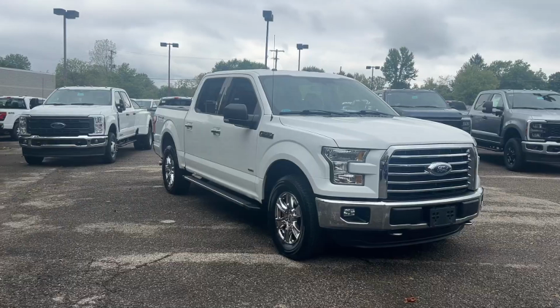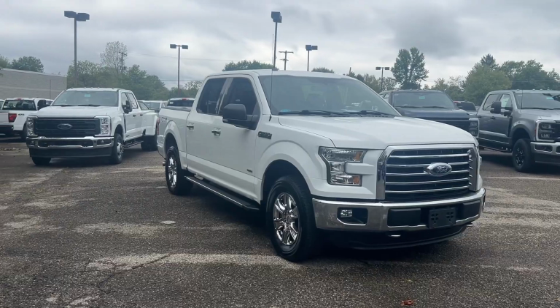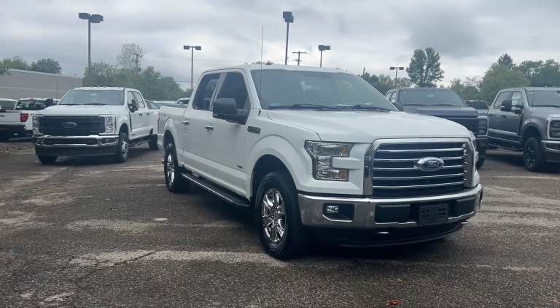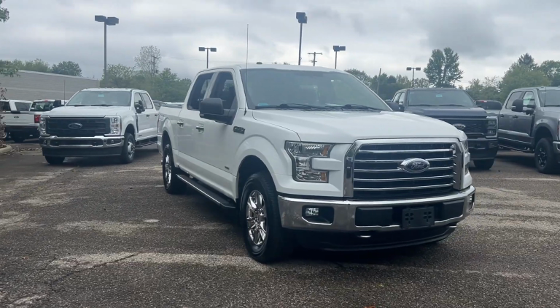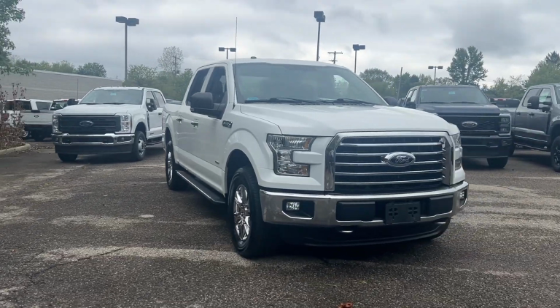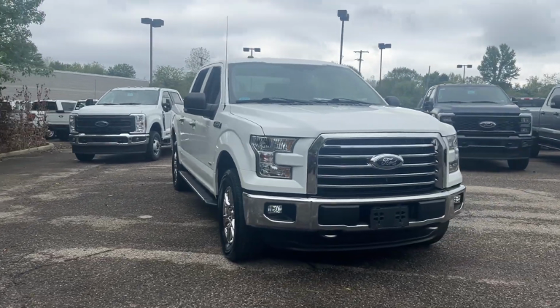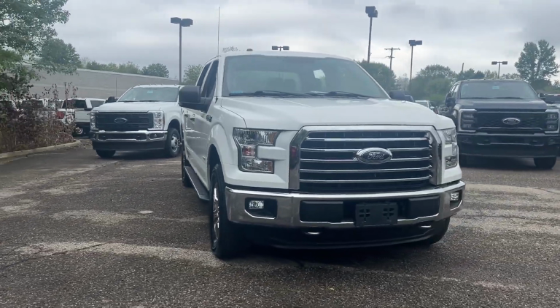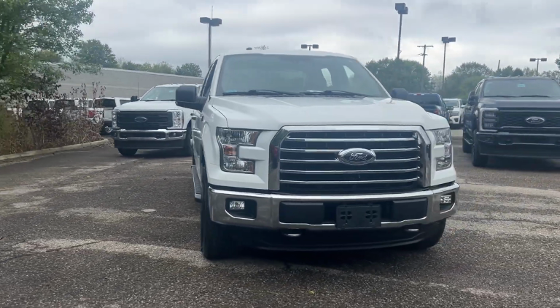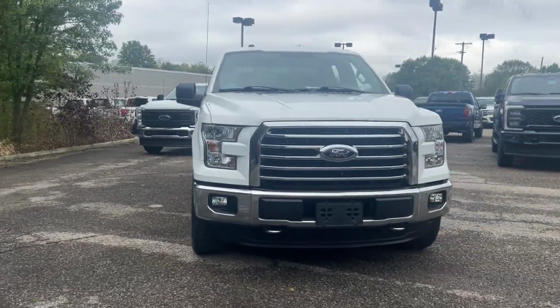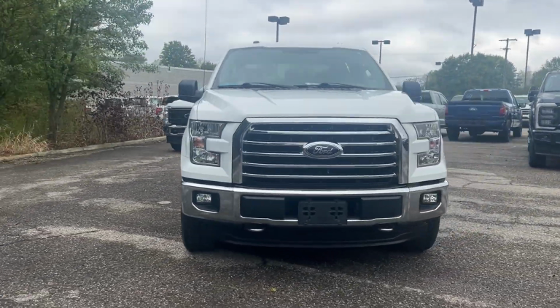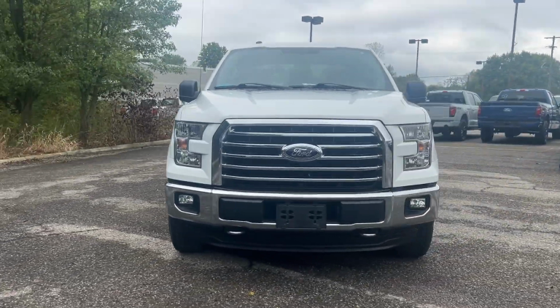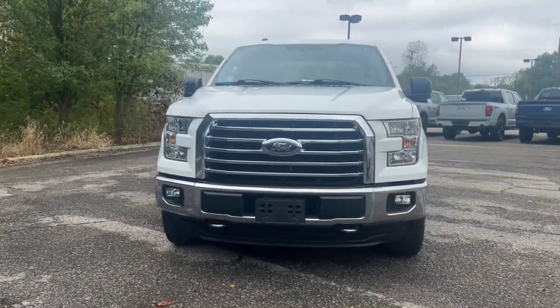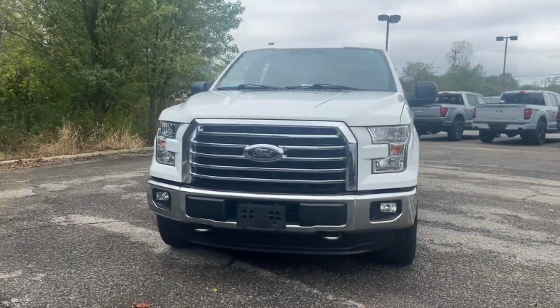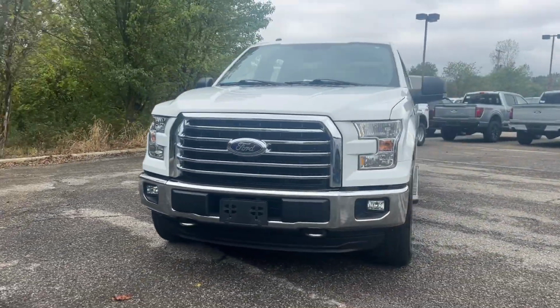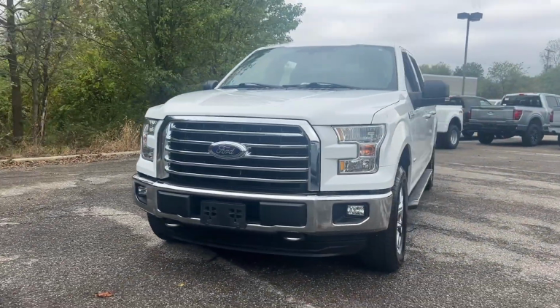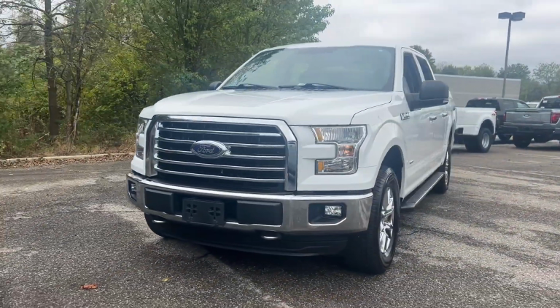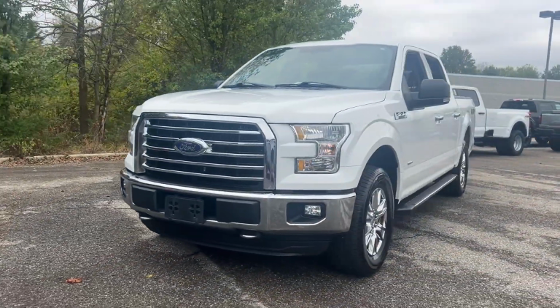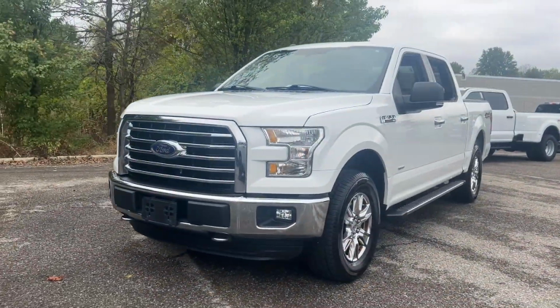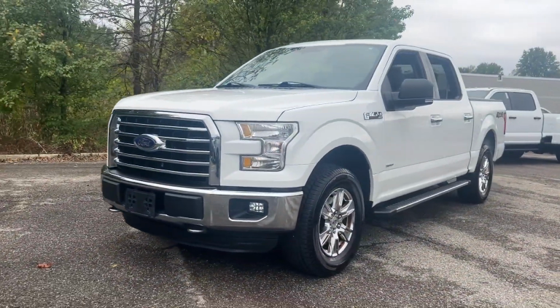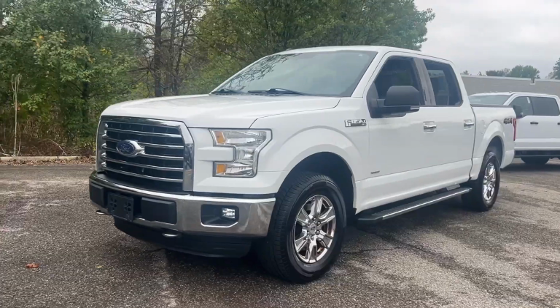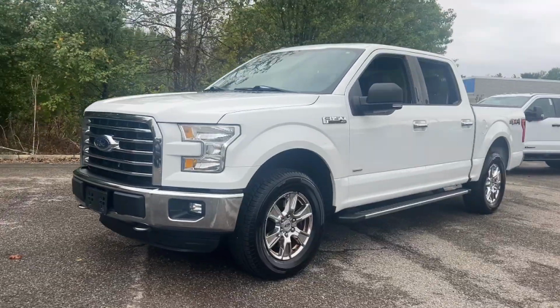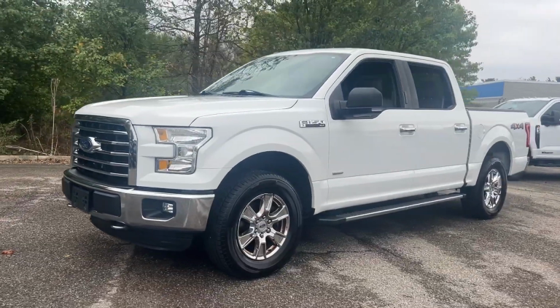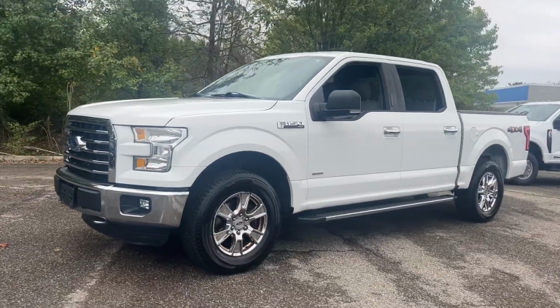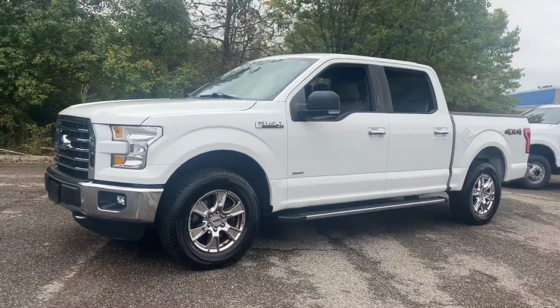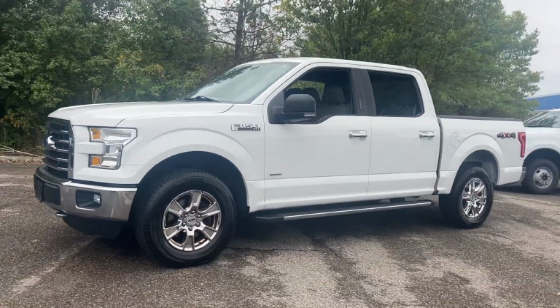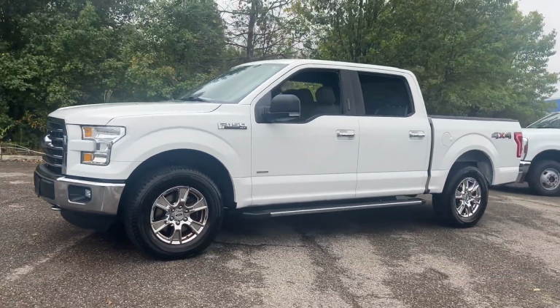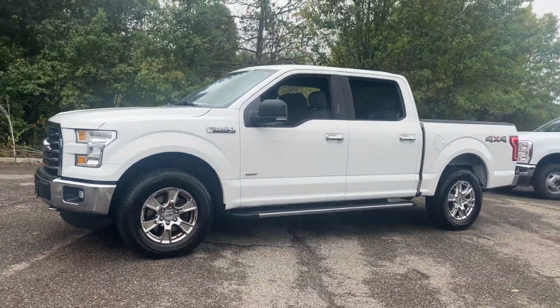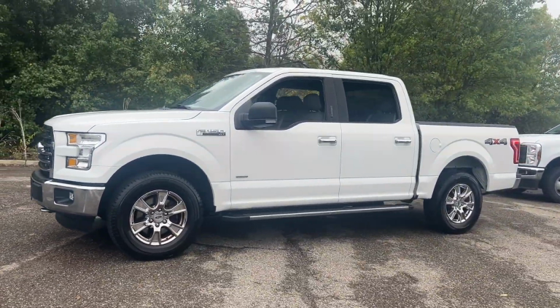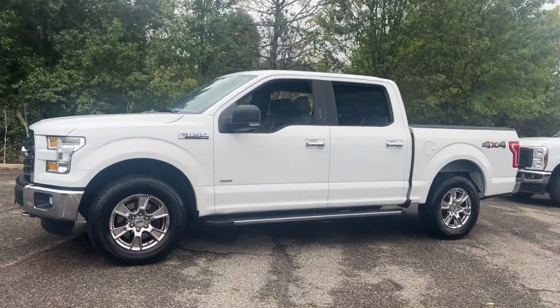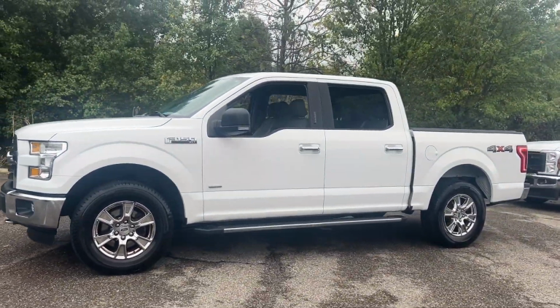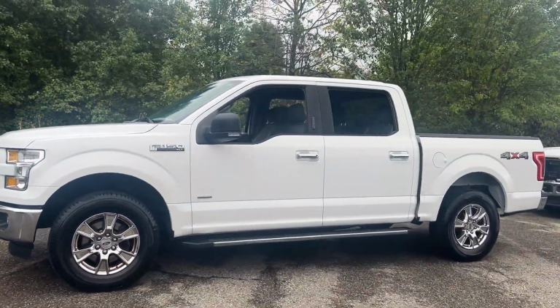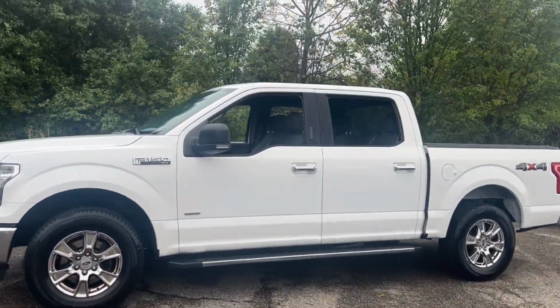Introducing the 2016 Ford F-150. This vehicle is an outstanding buy with fewer than 100,000 miles on the odometer.